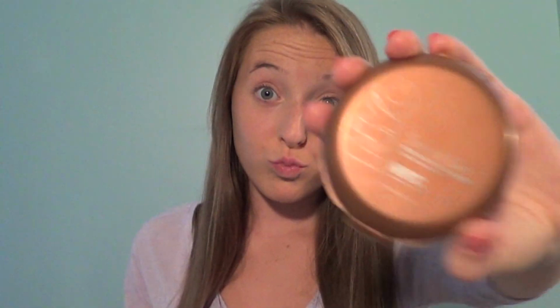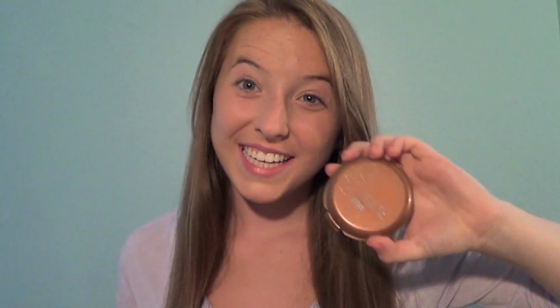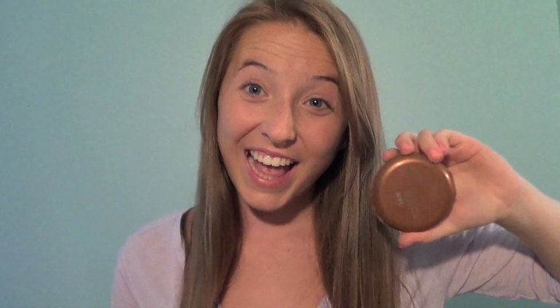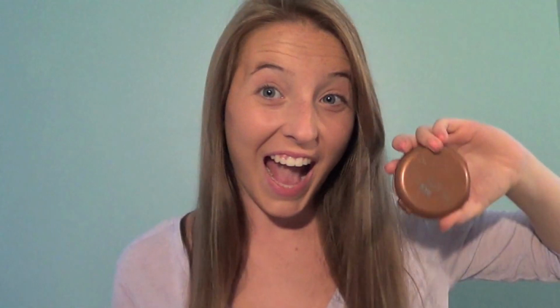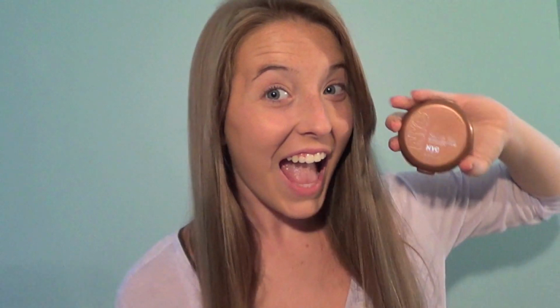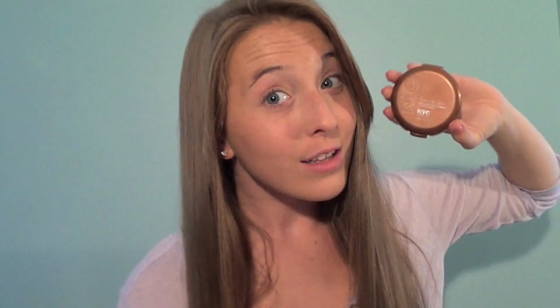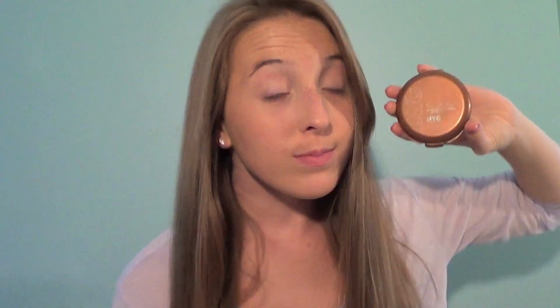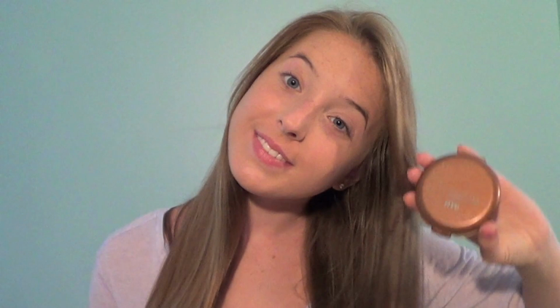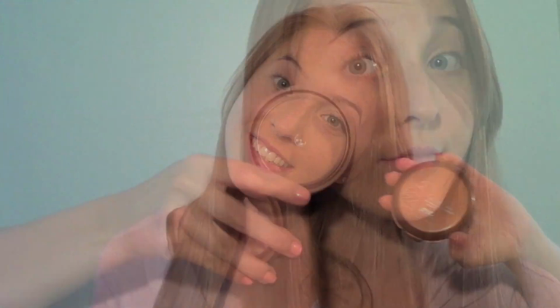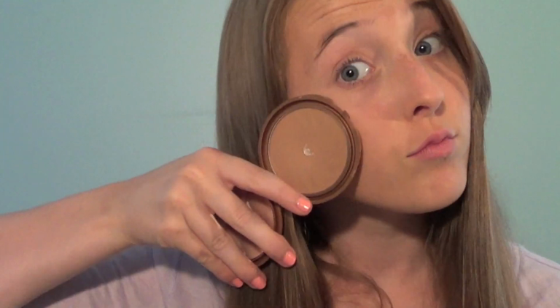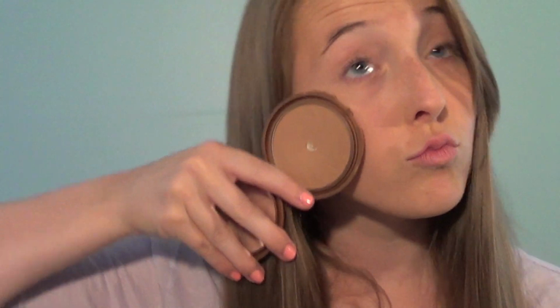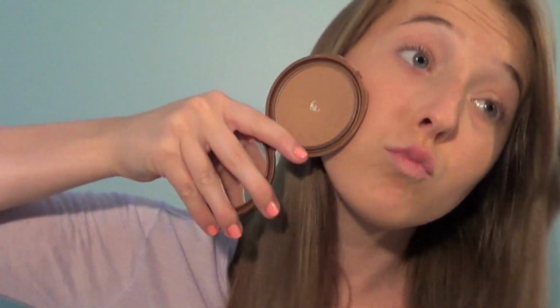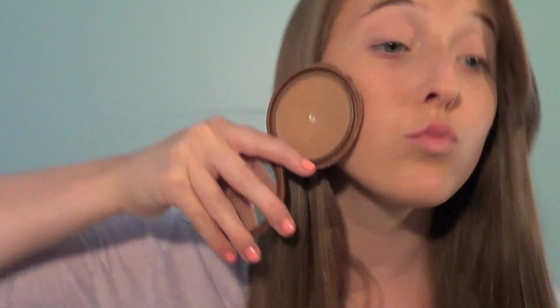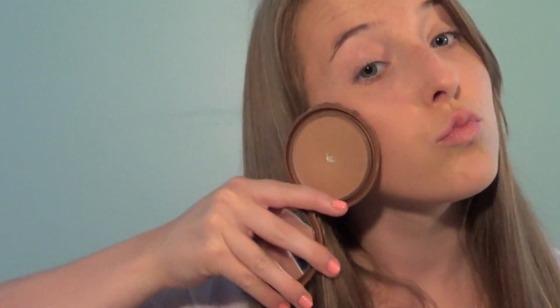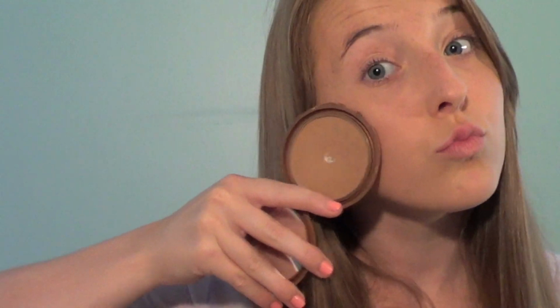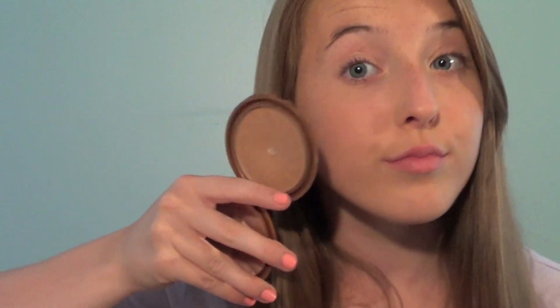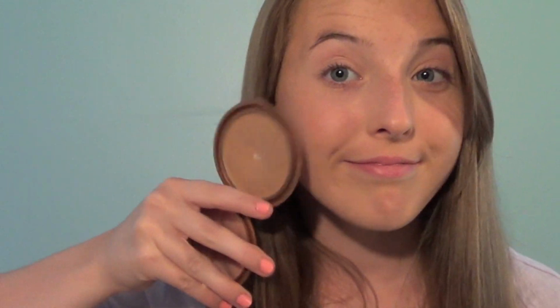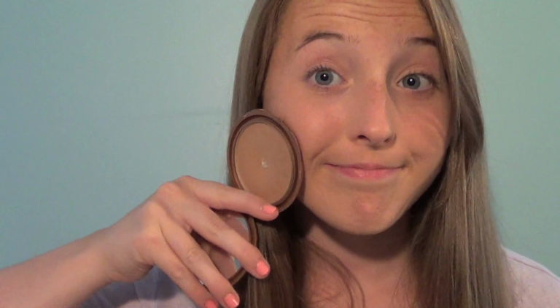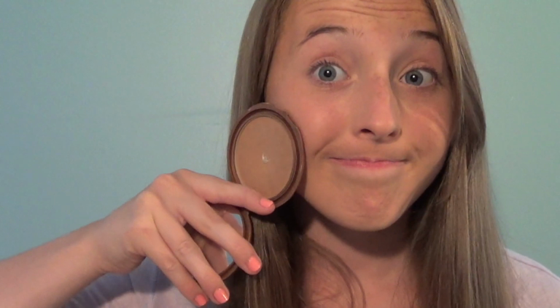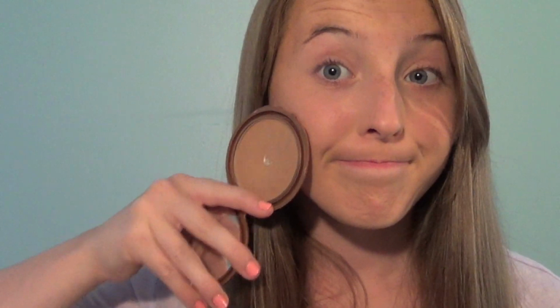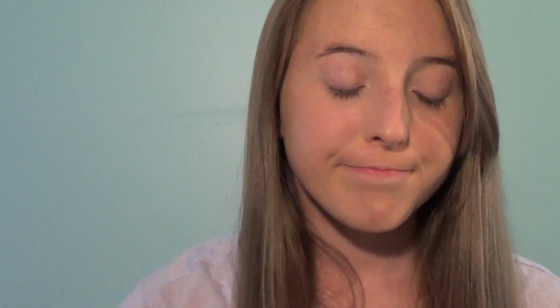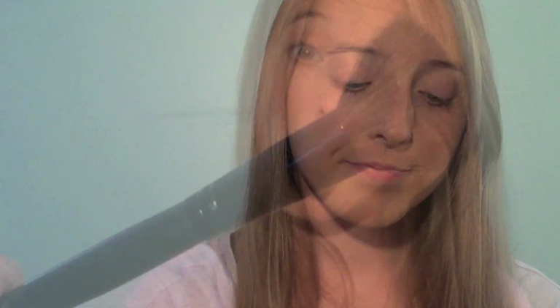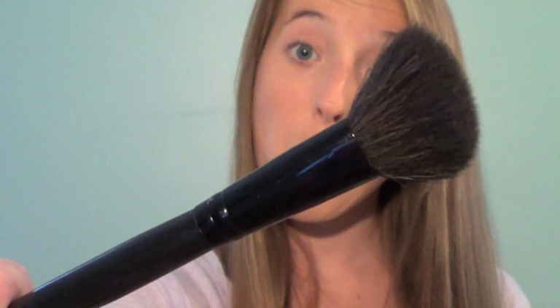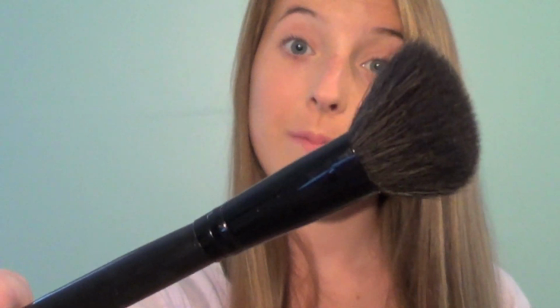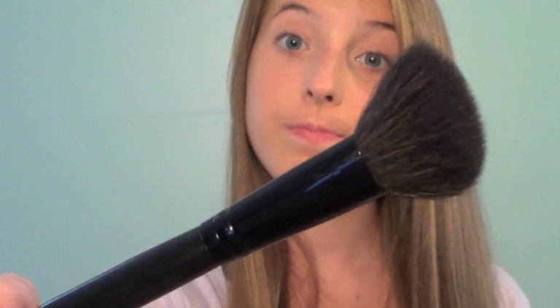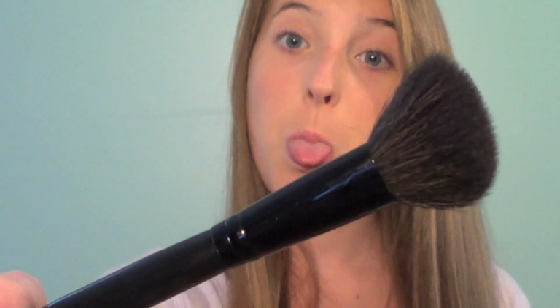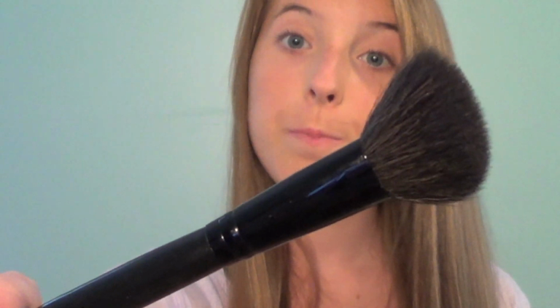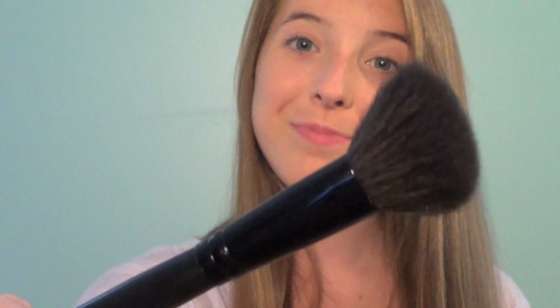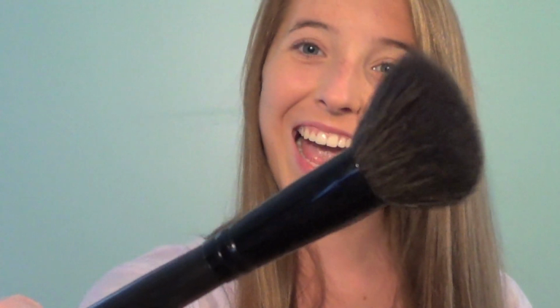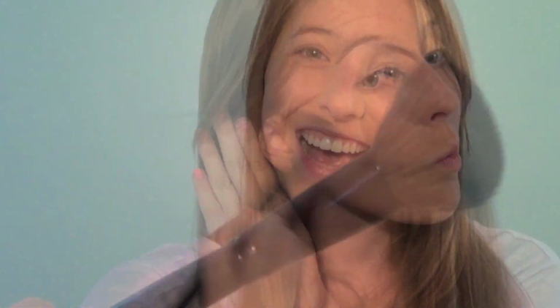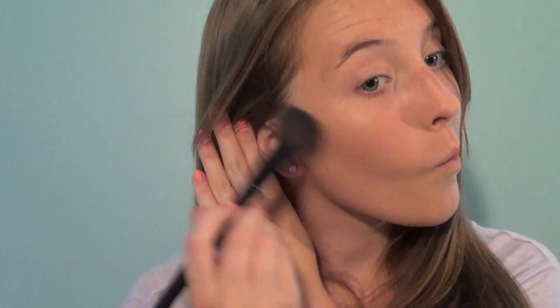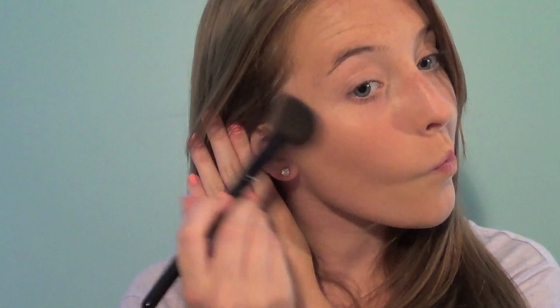Now taking my favorite bronzer, I'm going to be giving my skin a nice healthy glow by using this brush and my kabuki brush.